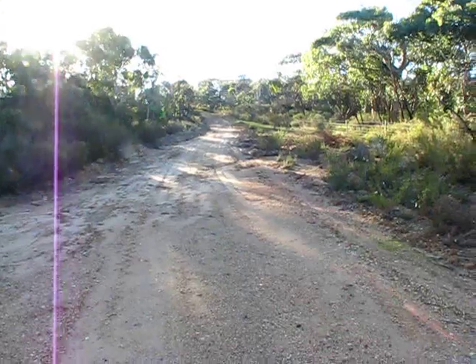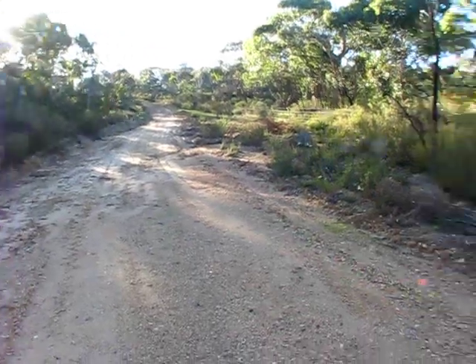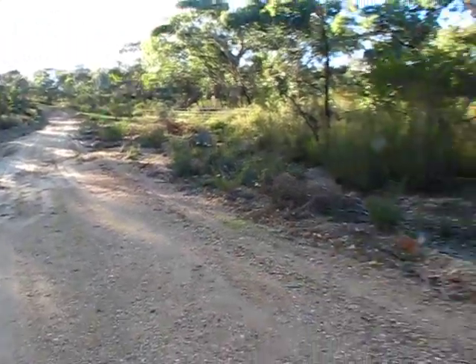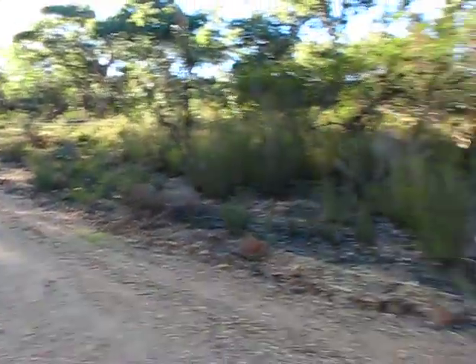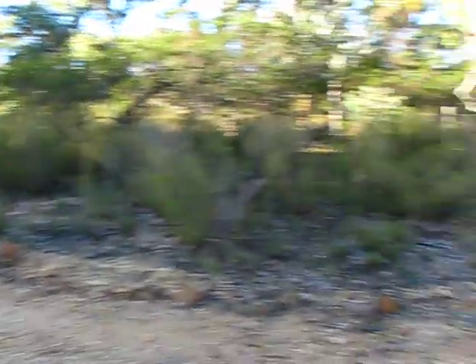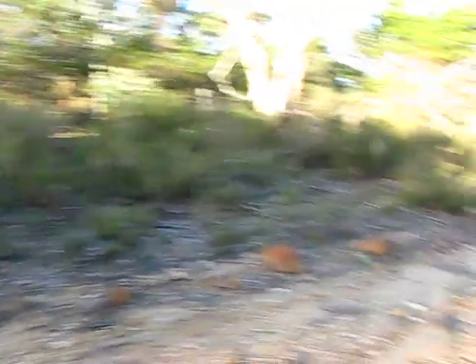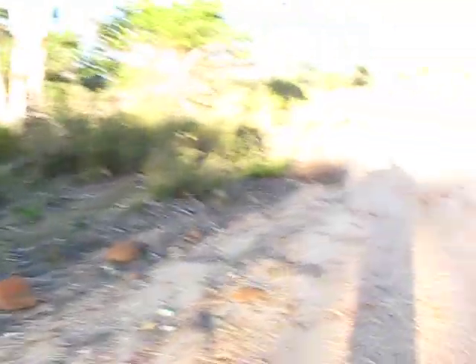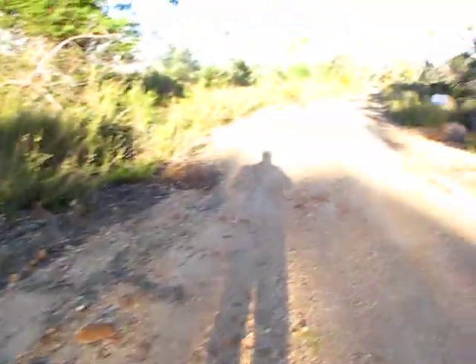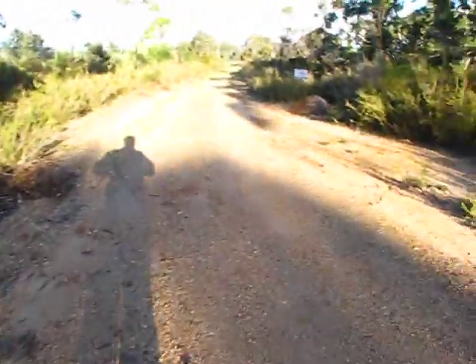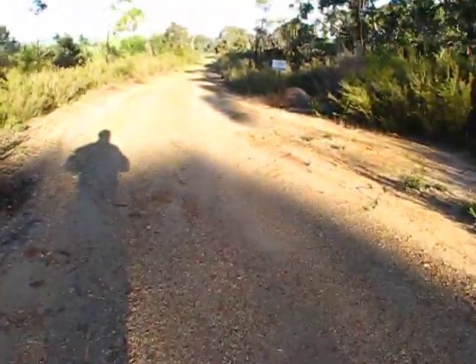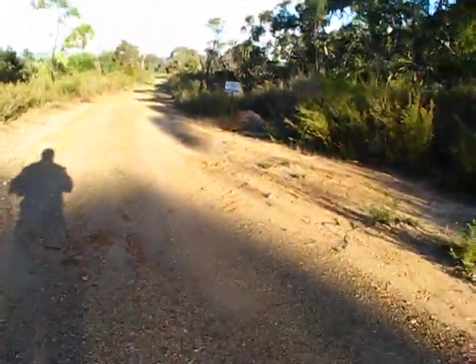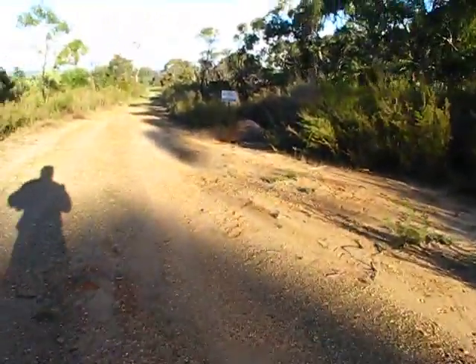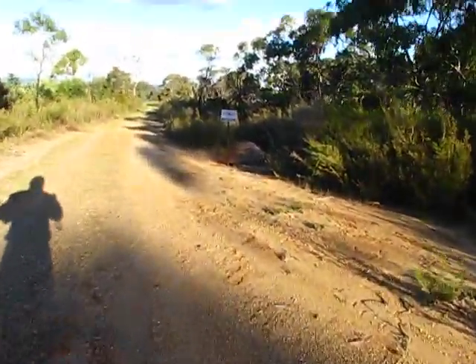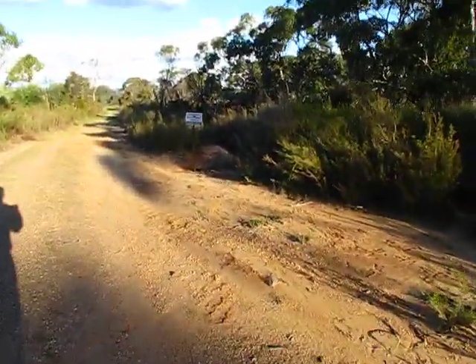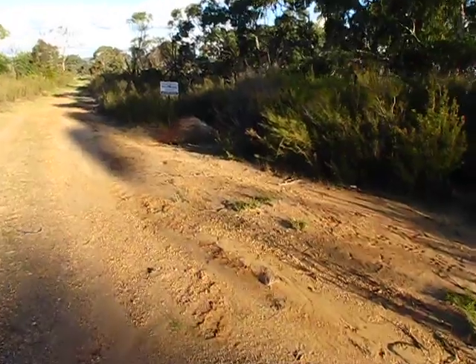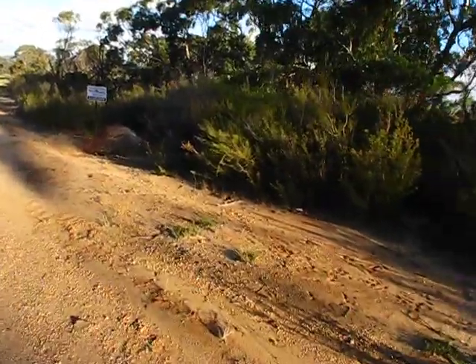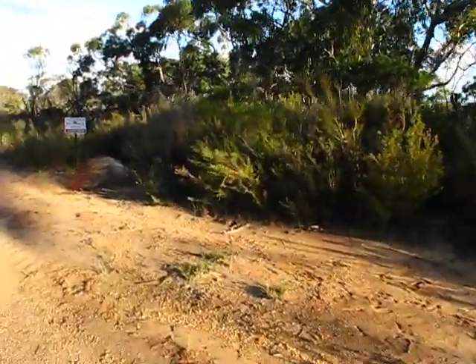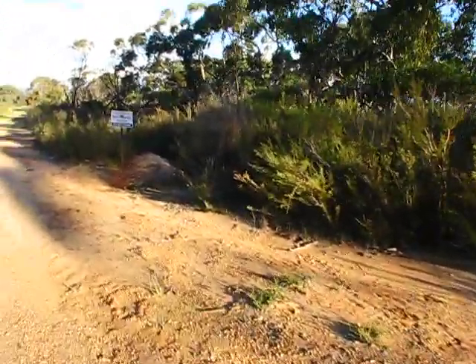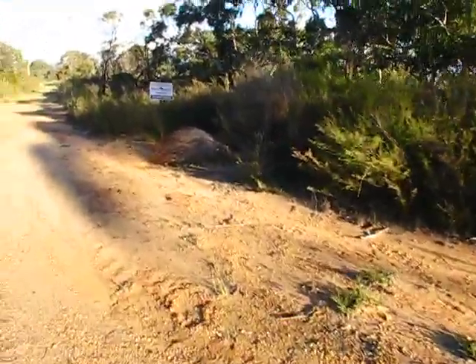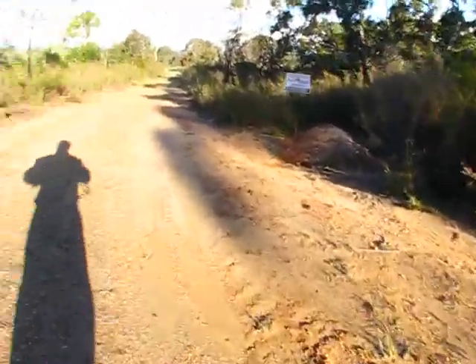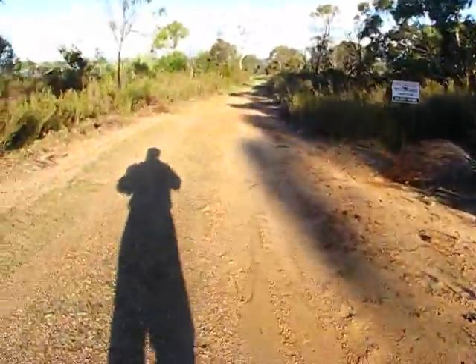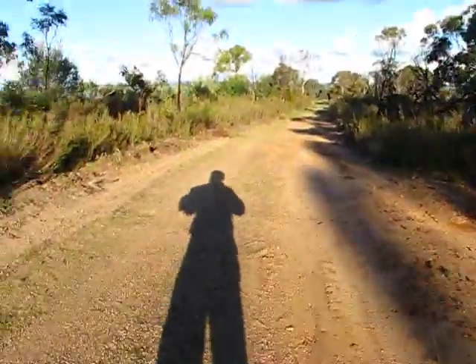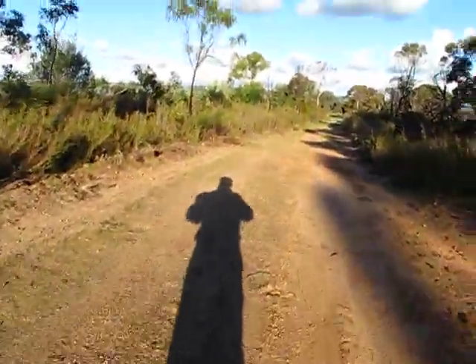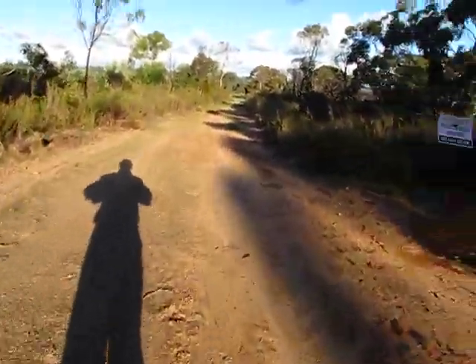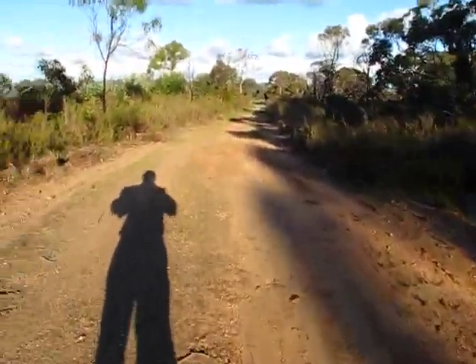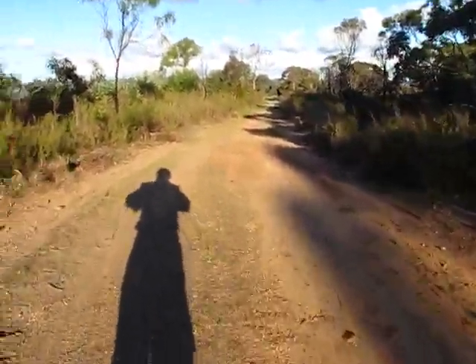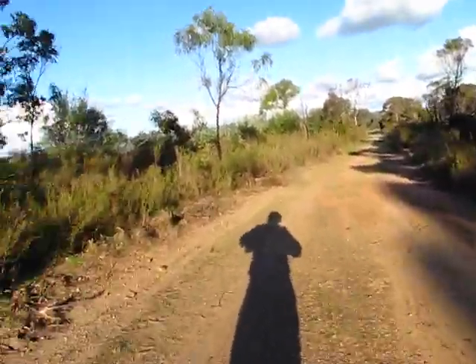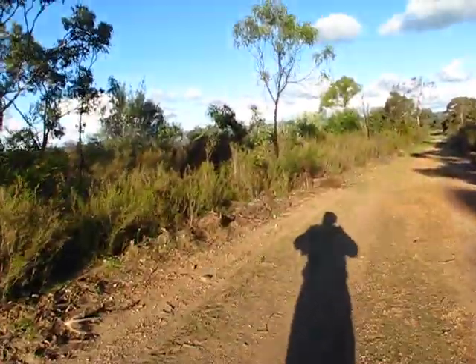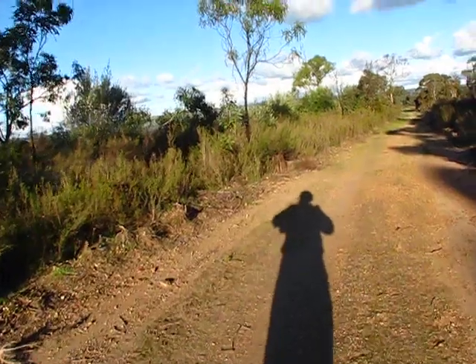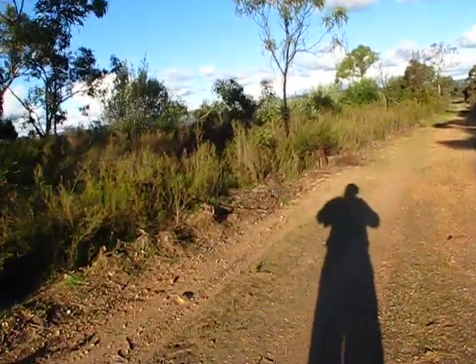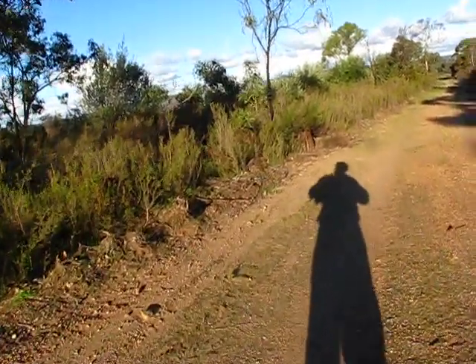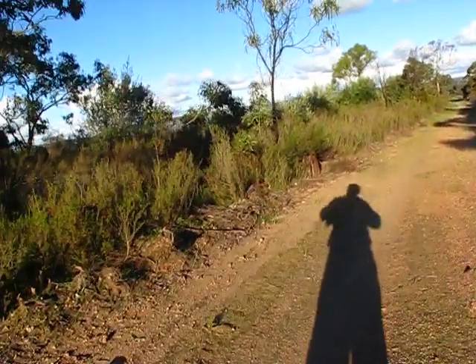It was pretty boggy back there but we got to this section here. There's lots of tea tree abounding here, and I'm going to go down that field there to the area down there if I can.